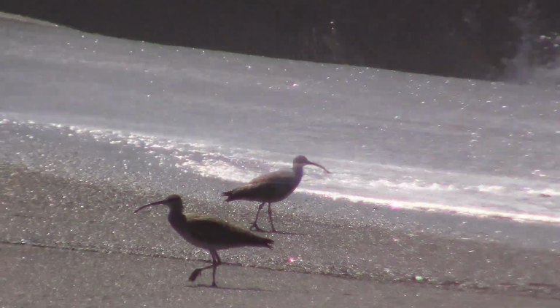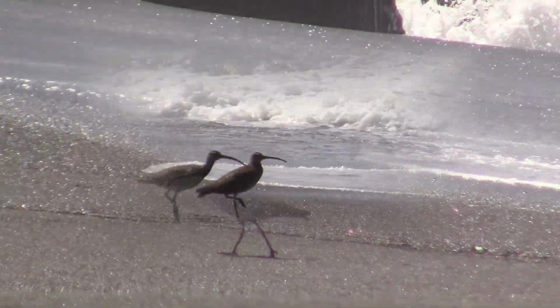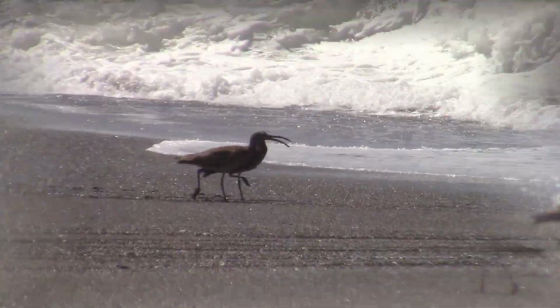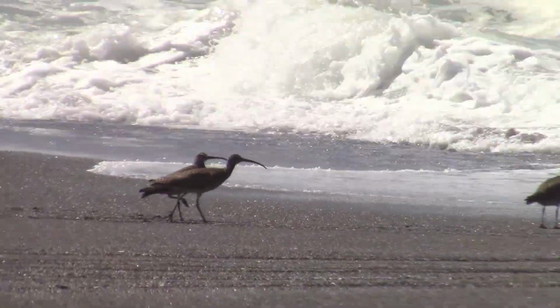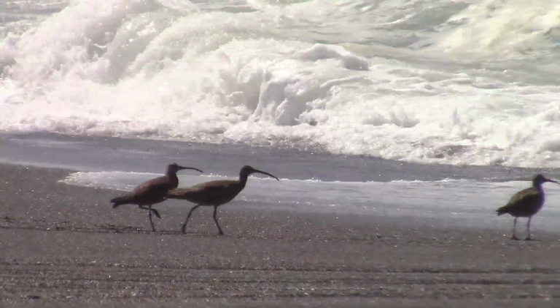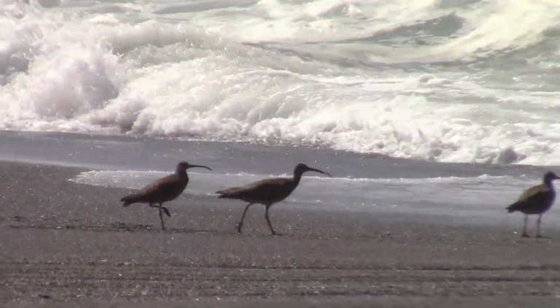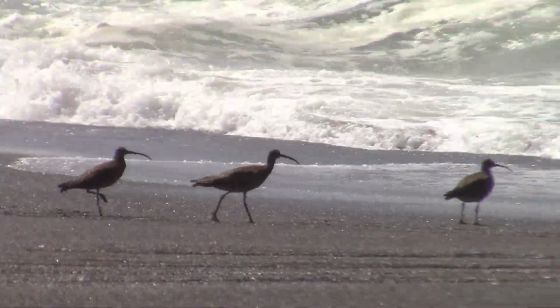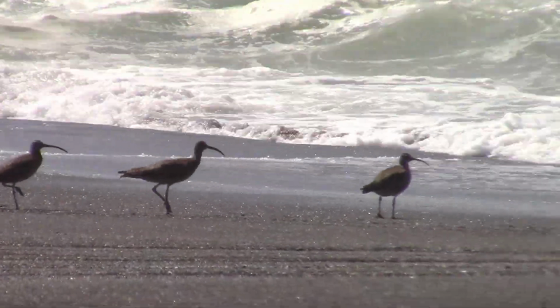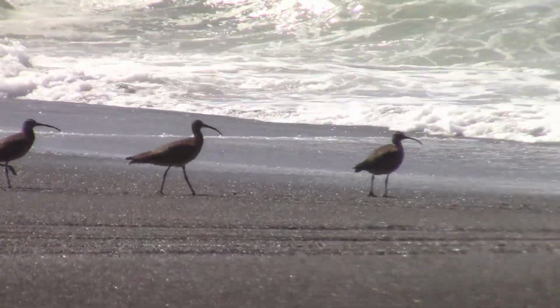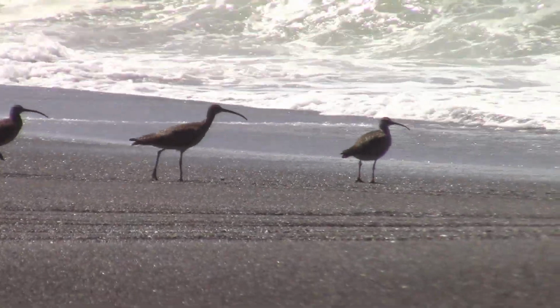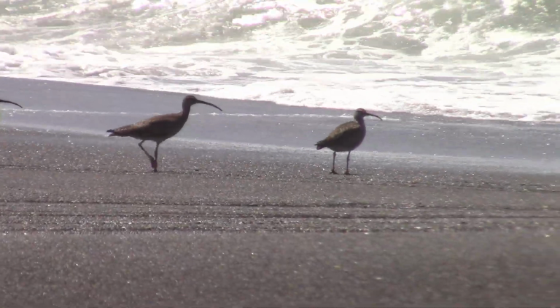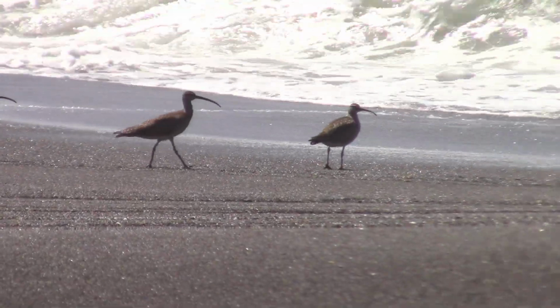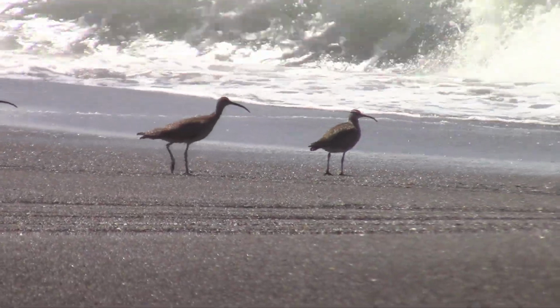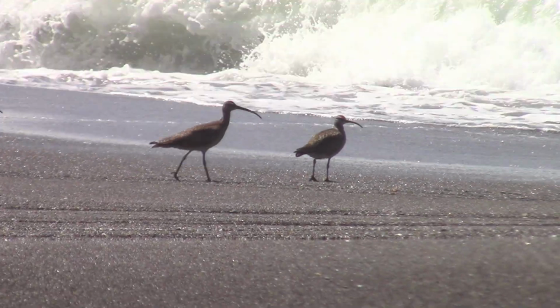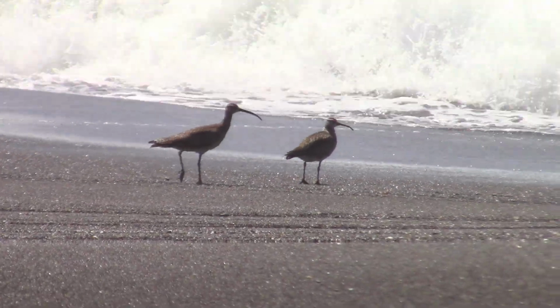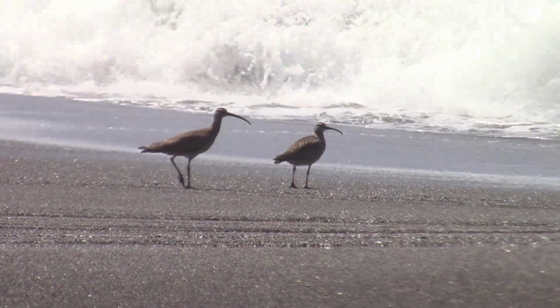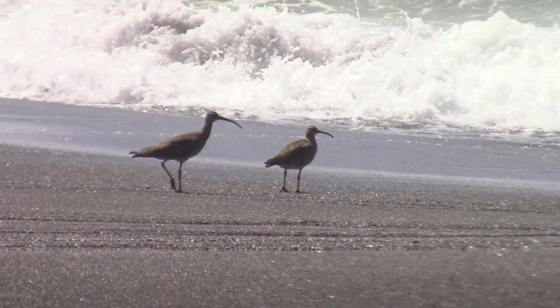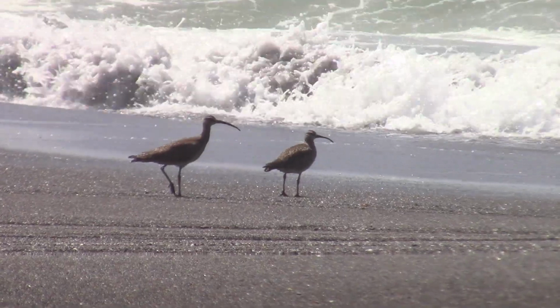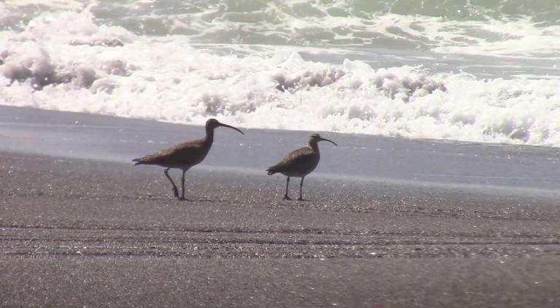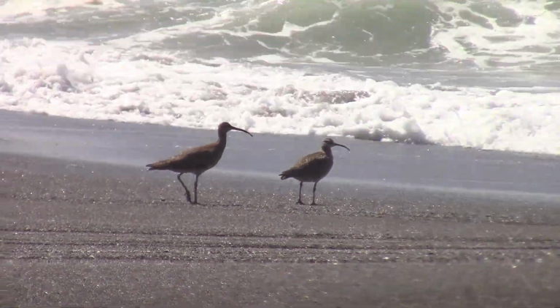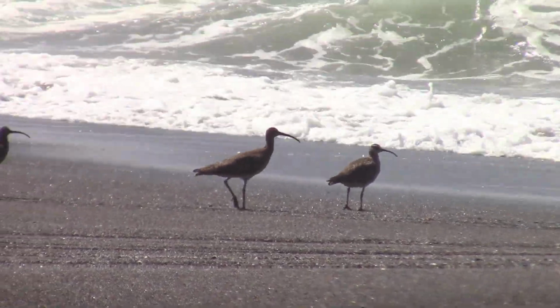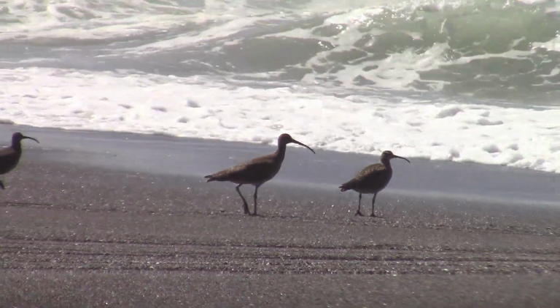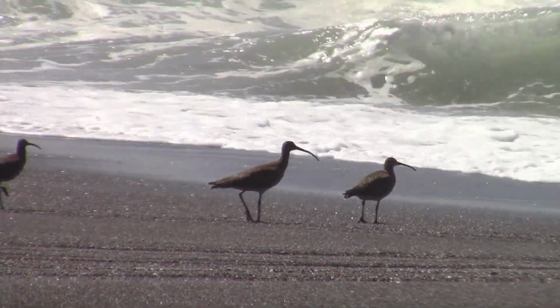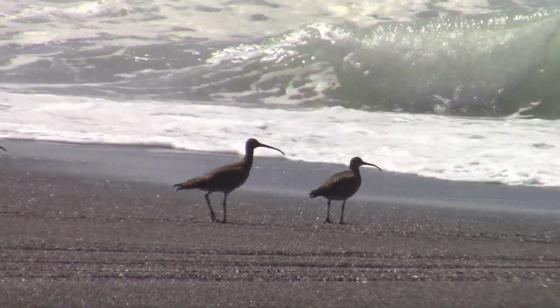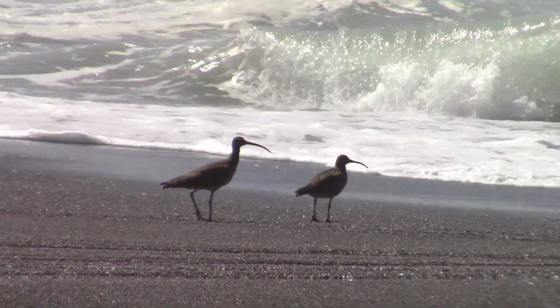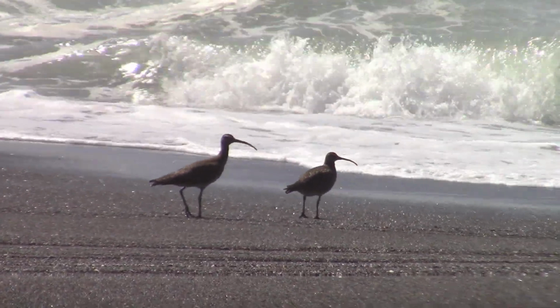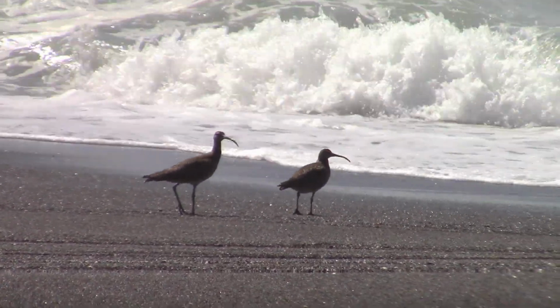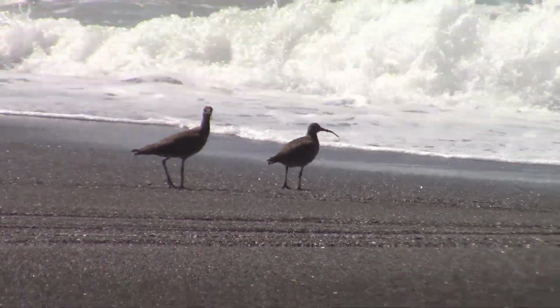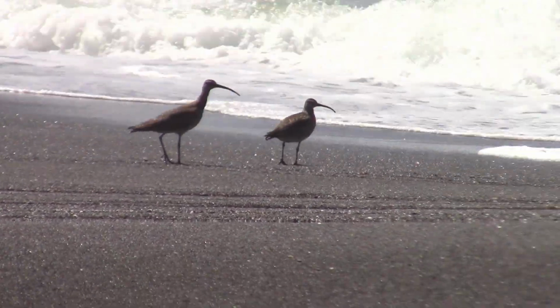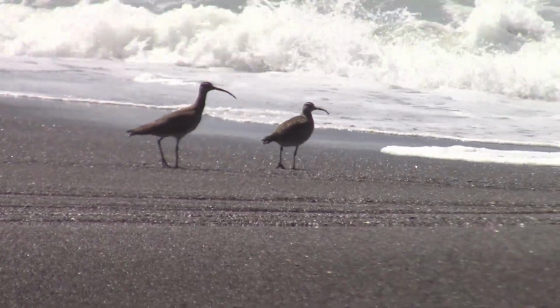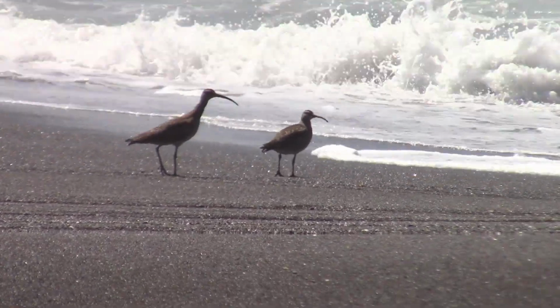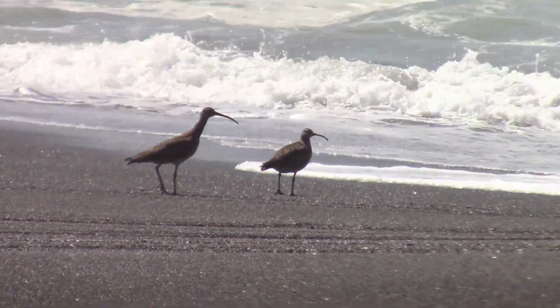Curlews have mottled brown plumage that provides camouflage against their natural habitats, helping them blend in with their surroundings and avoid predators.